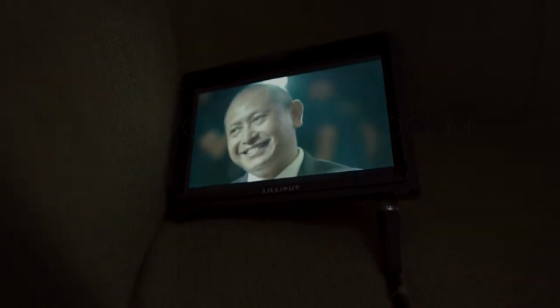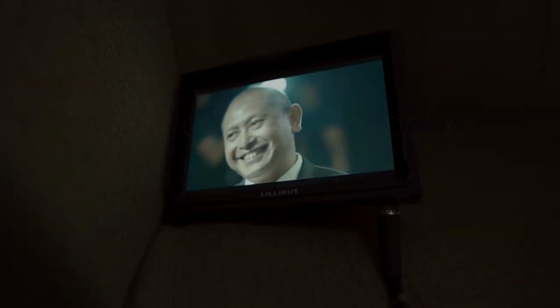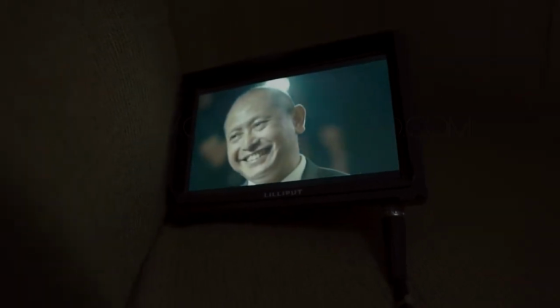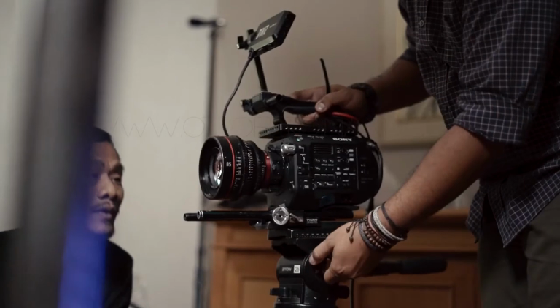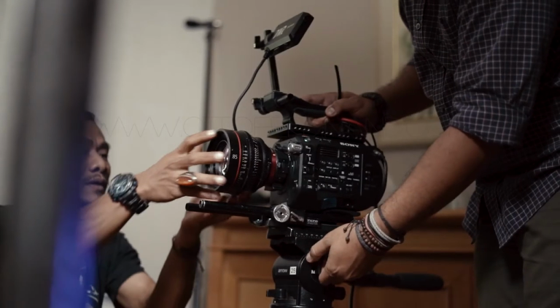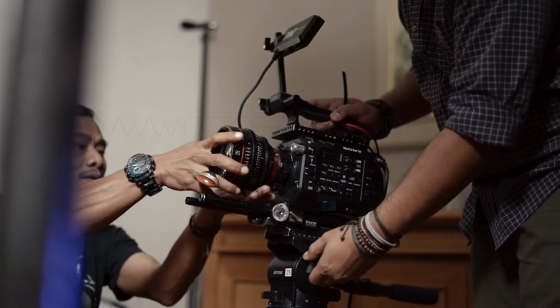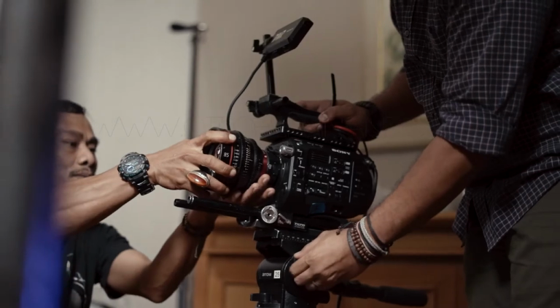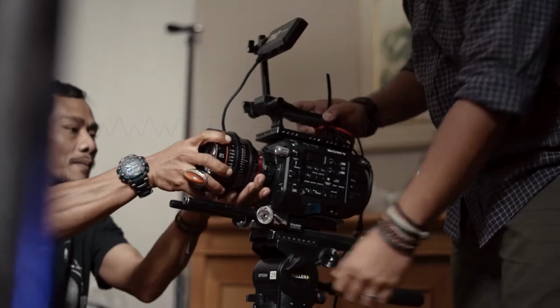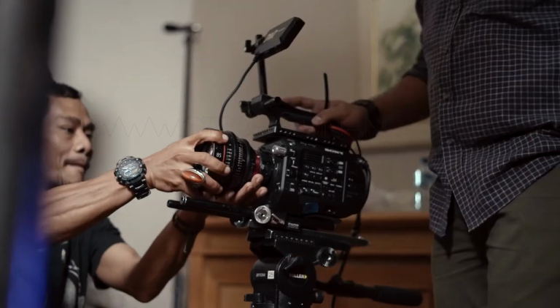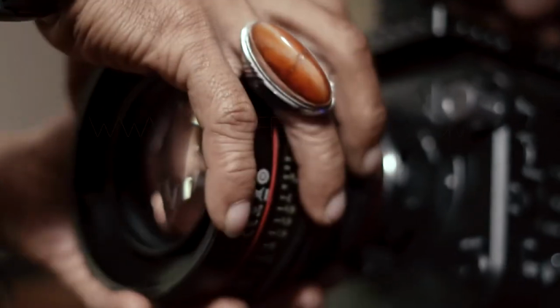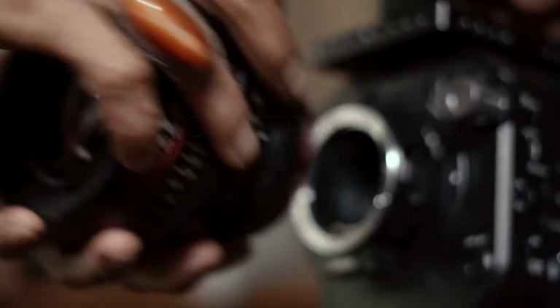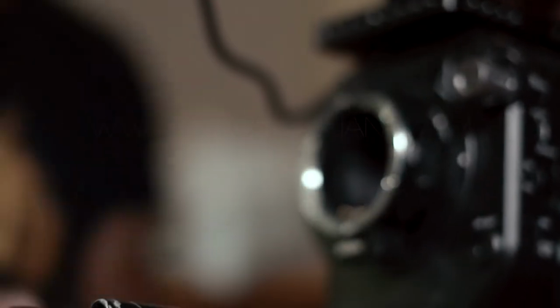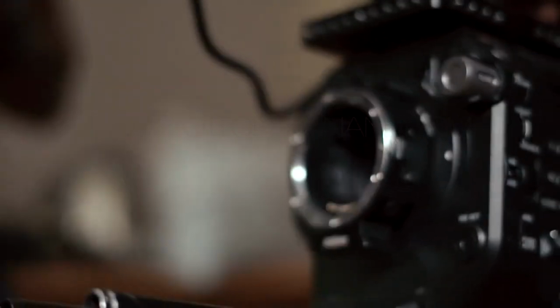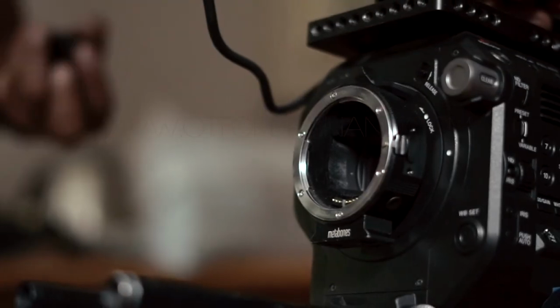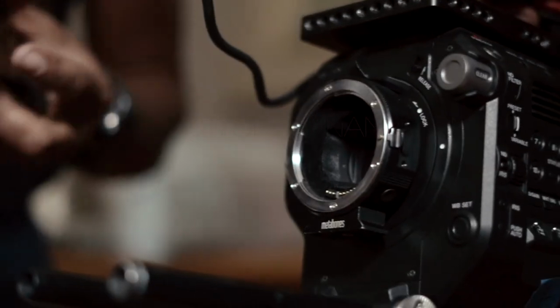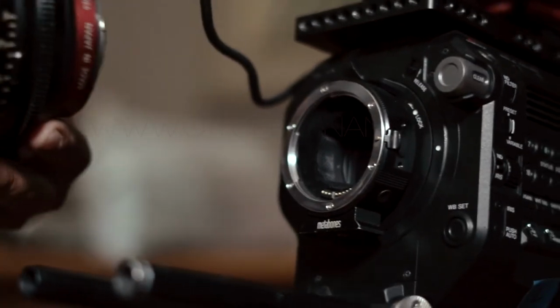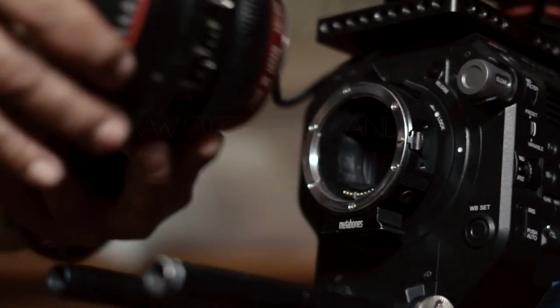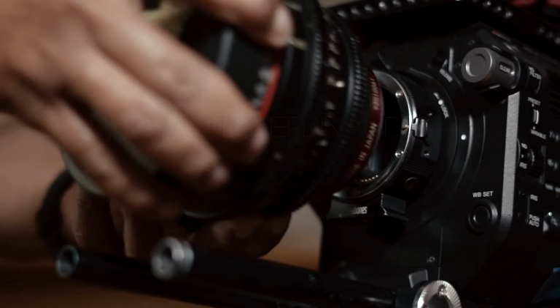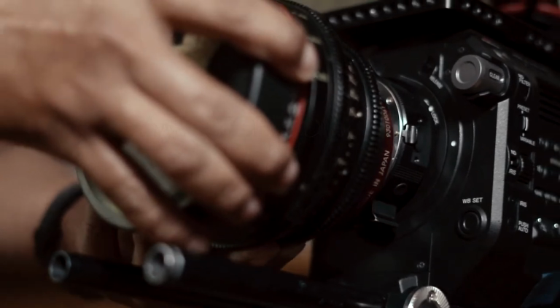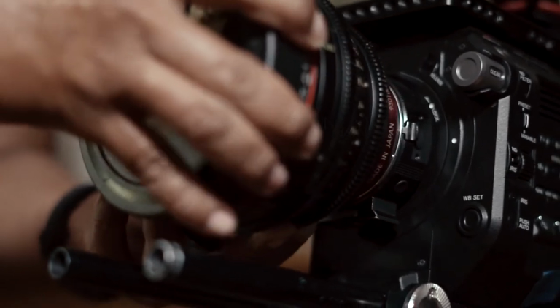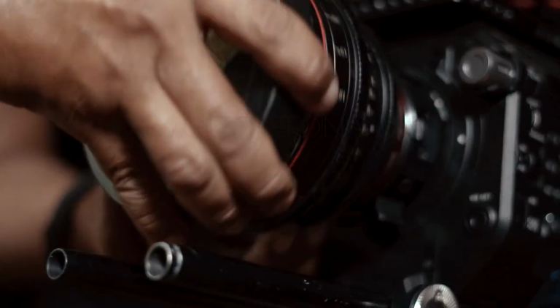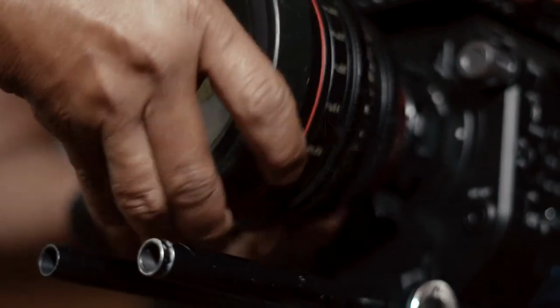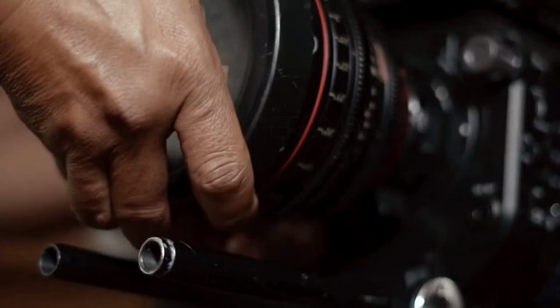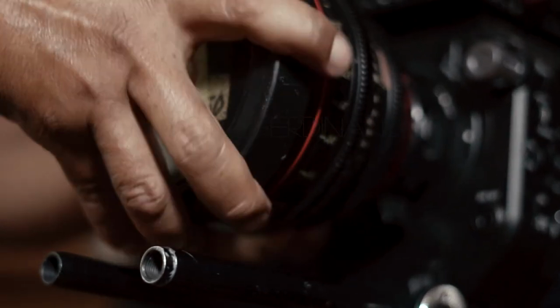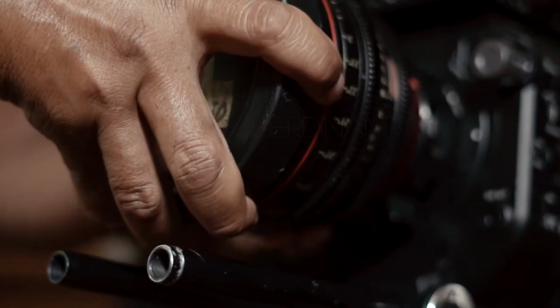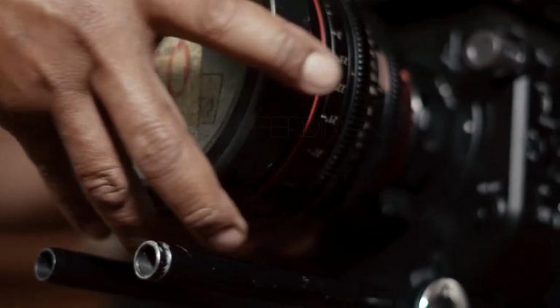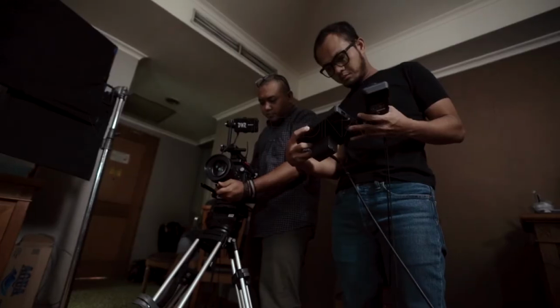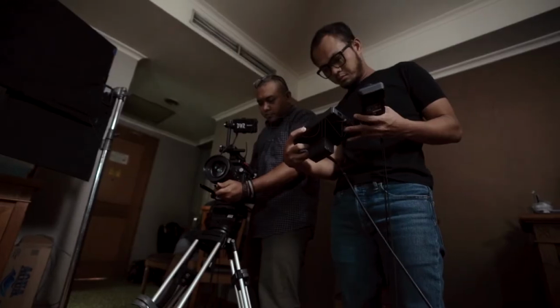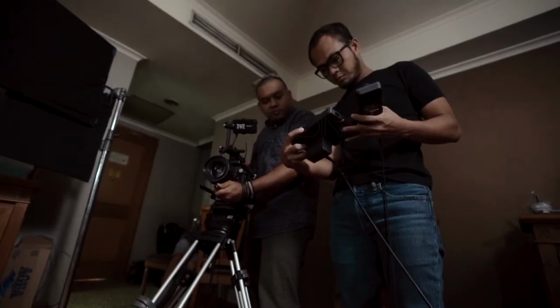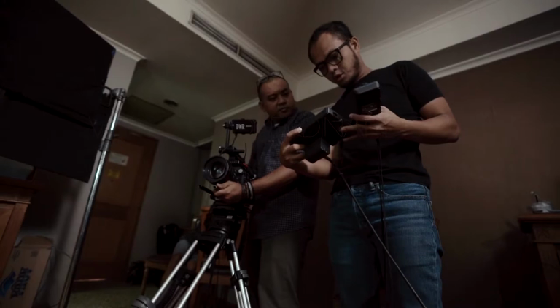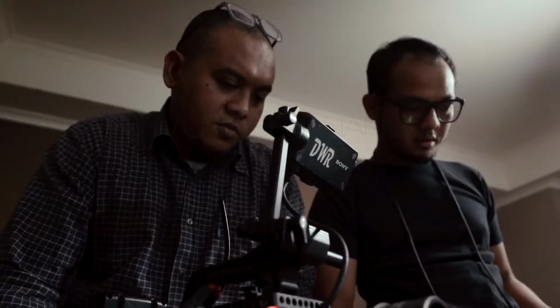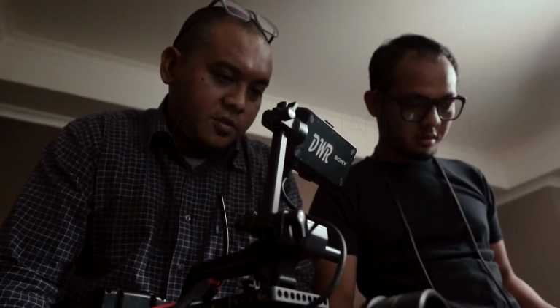I was very pleased with whatever happened on set and I'm starting to like this Sekonic C800 and their light meter. I was able to achieve better color and match each one of the light sources, and also get the correct exposure value for the scene.